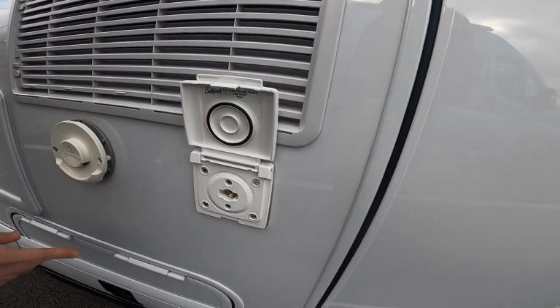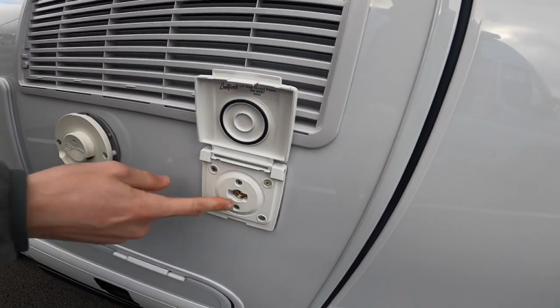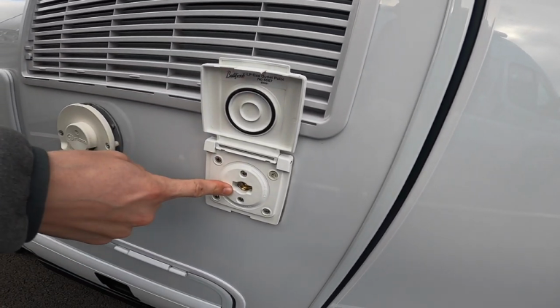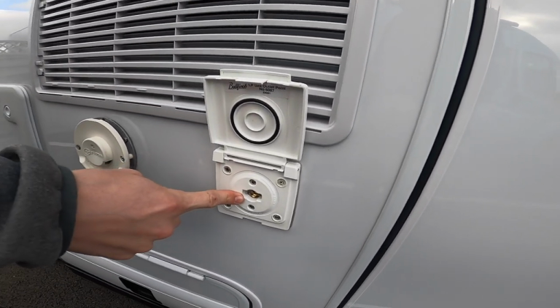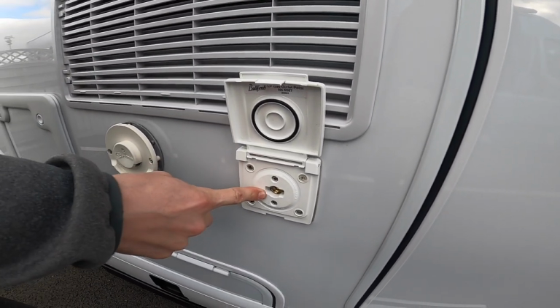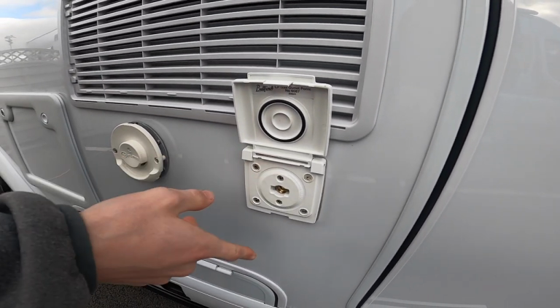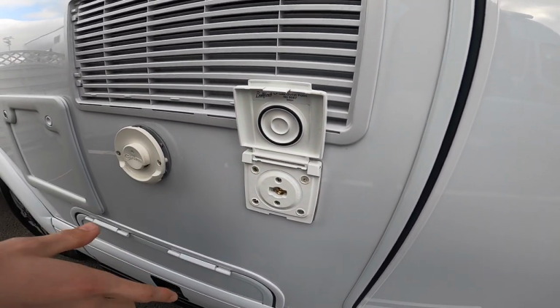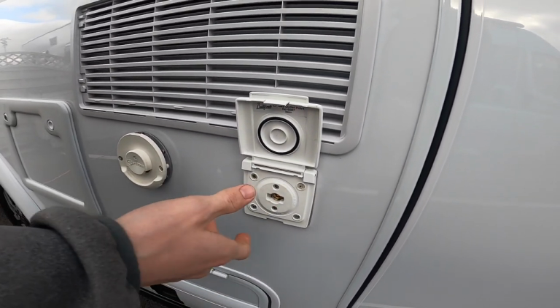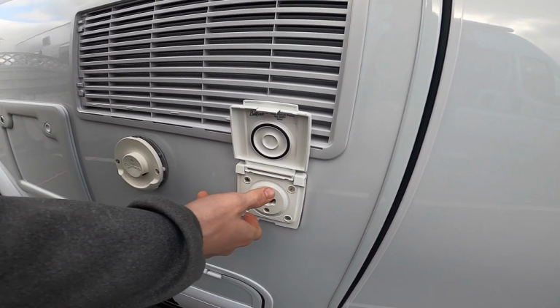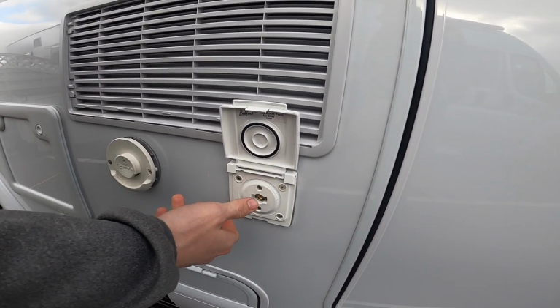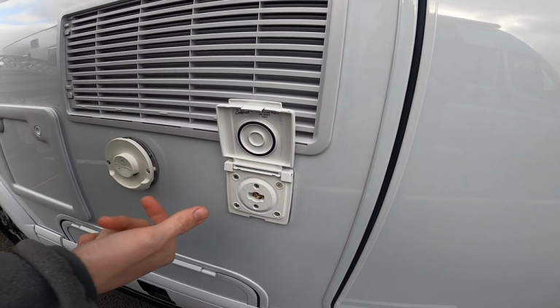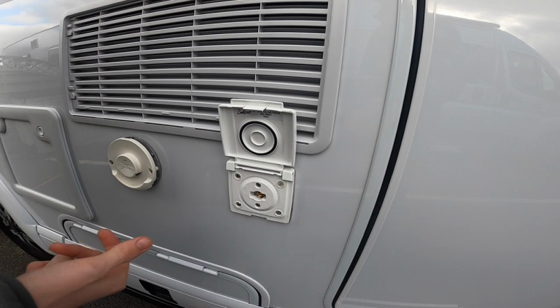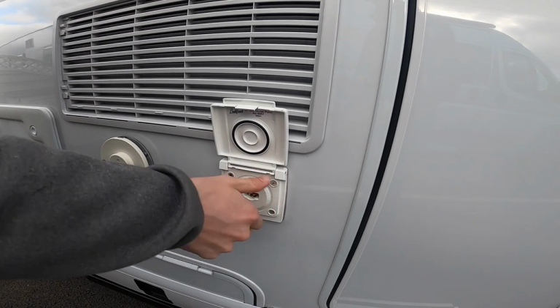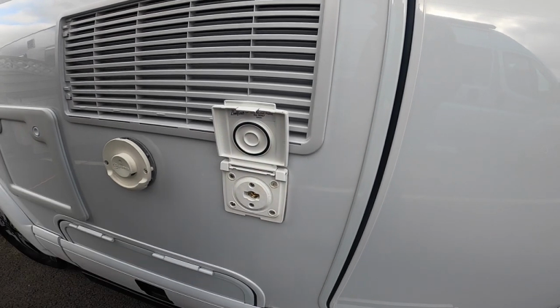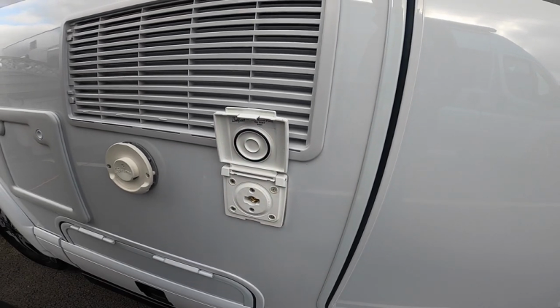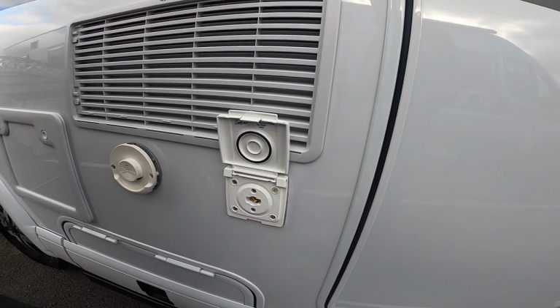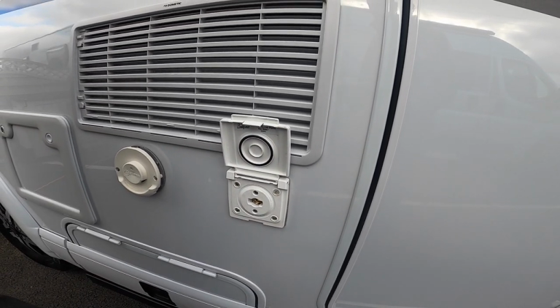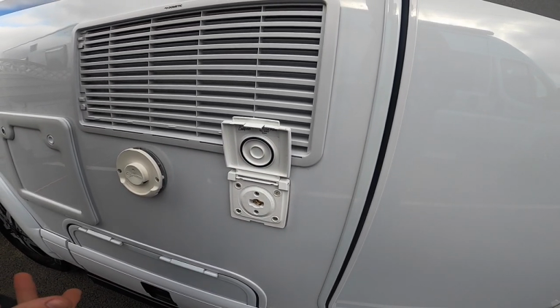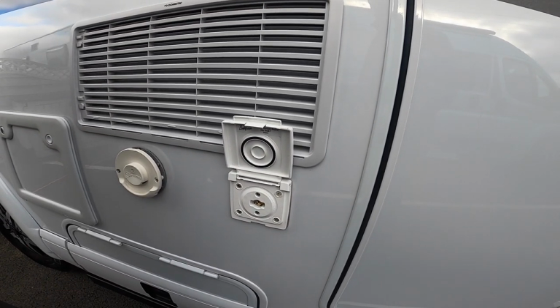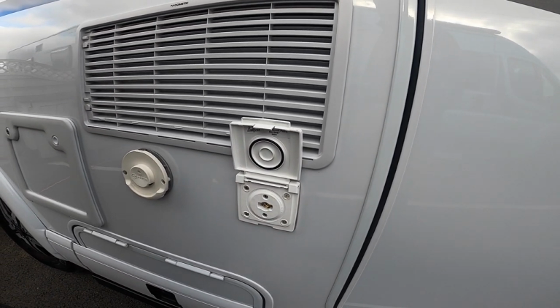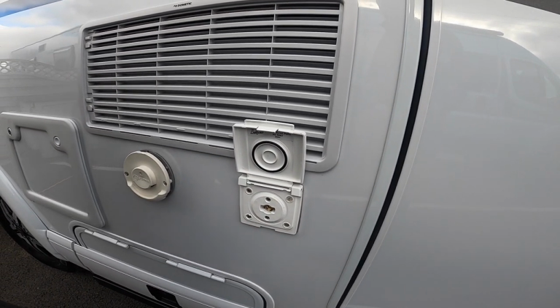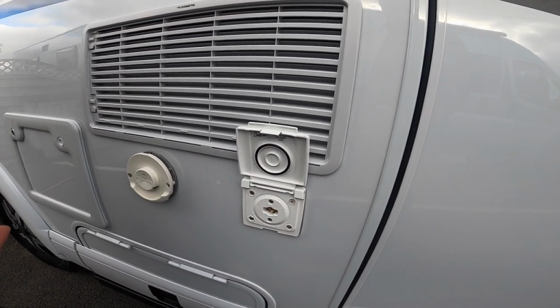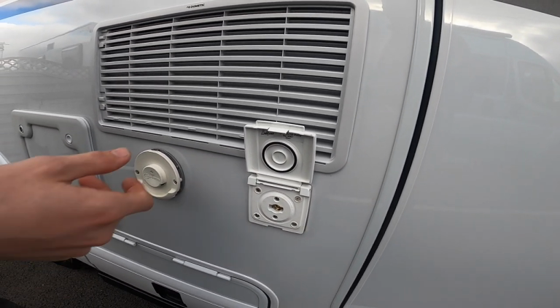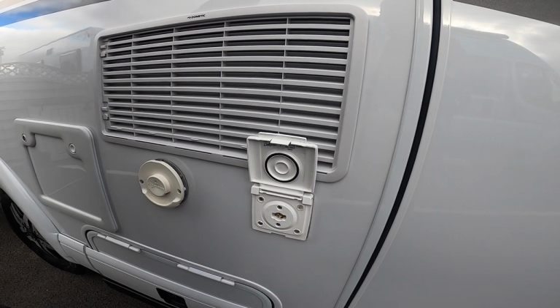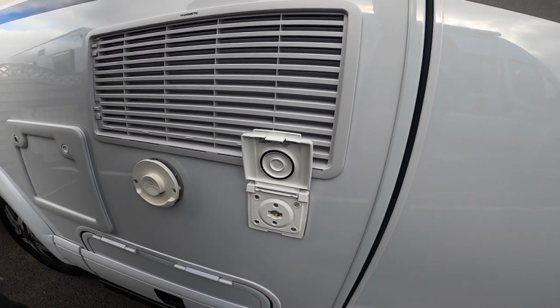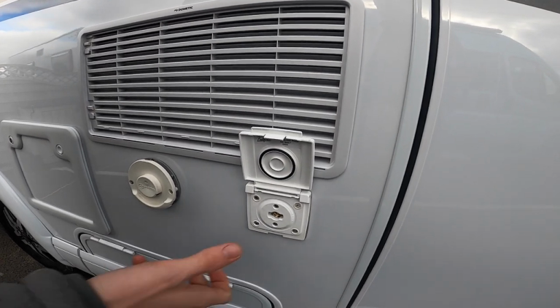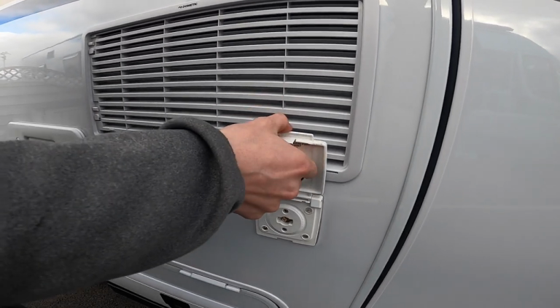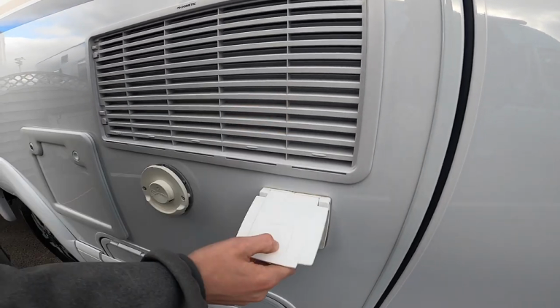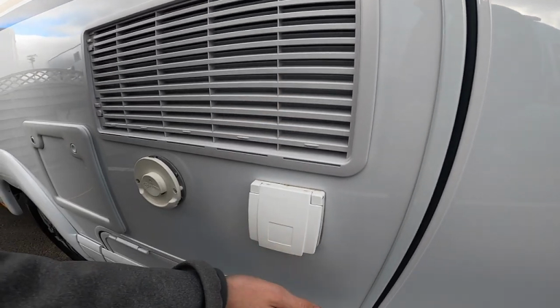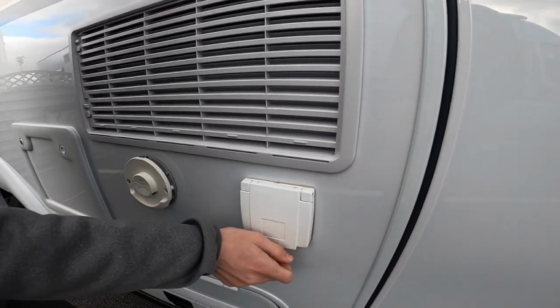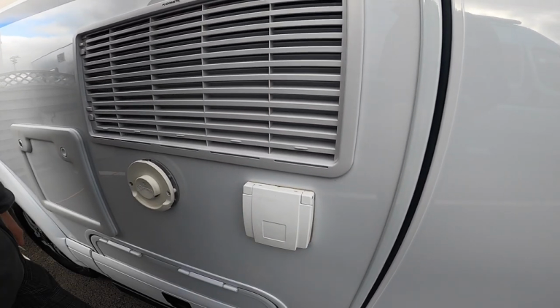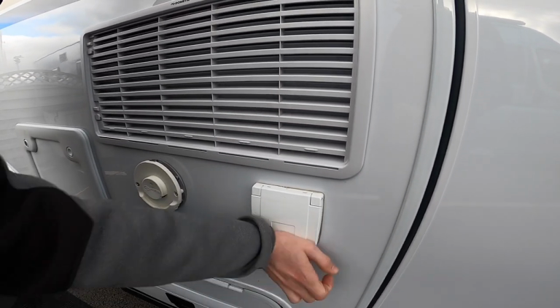You've got your external barbecue gas point with a Bullfinch red connector in there. You'll need a jubilee clip and some orange gas hose to connect it to your Cadac or gas appliance, and it'll run off the bottles on board.